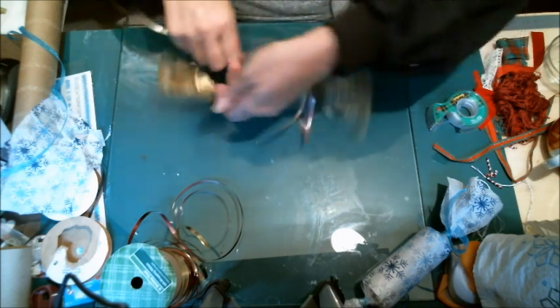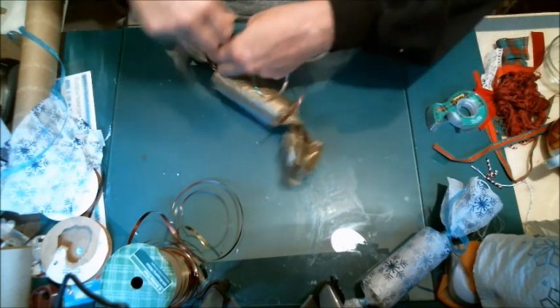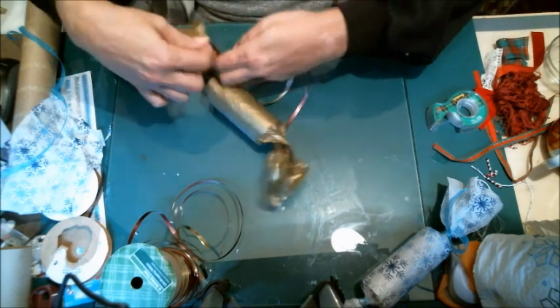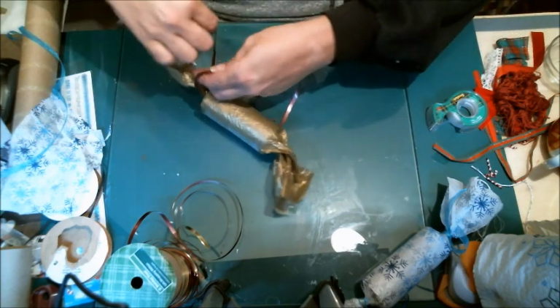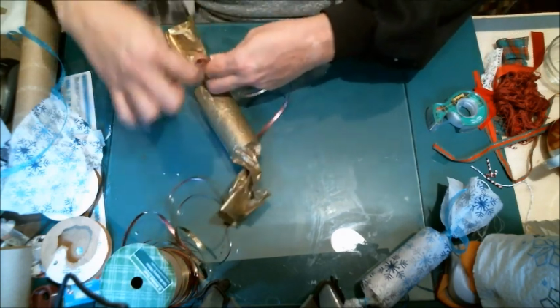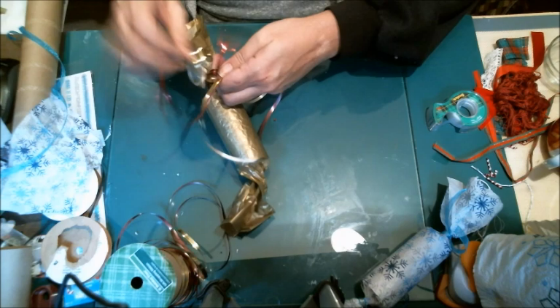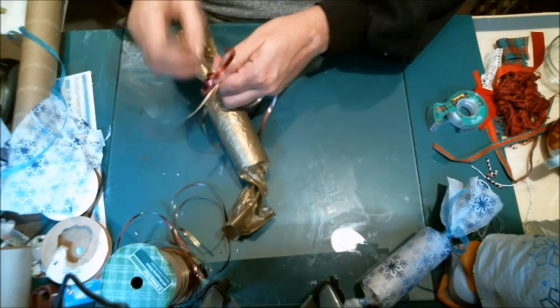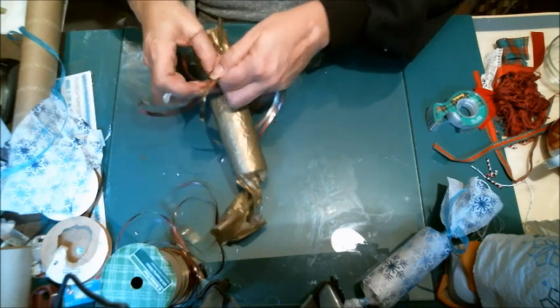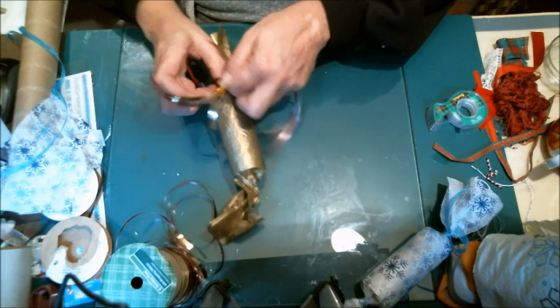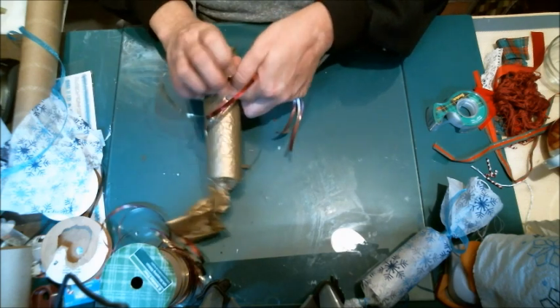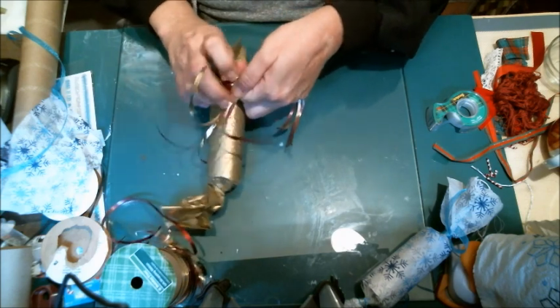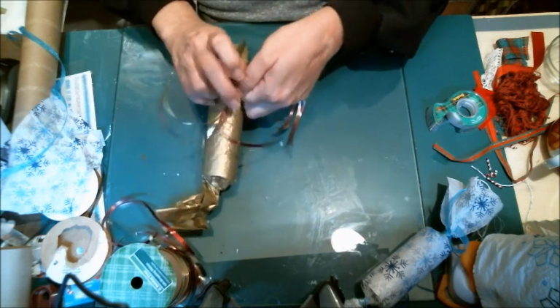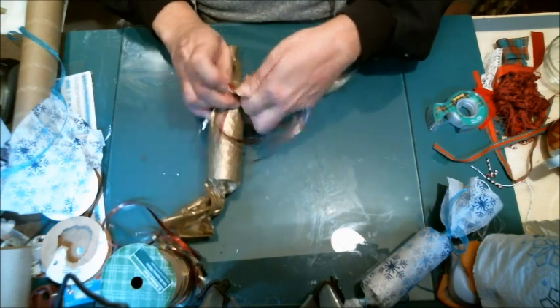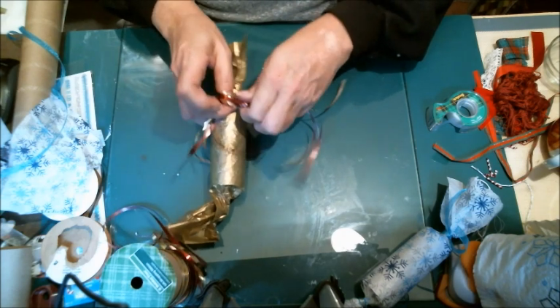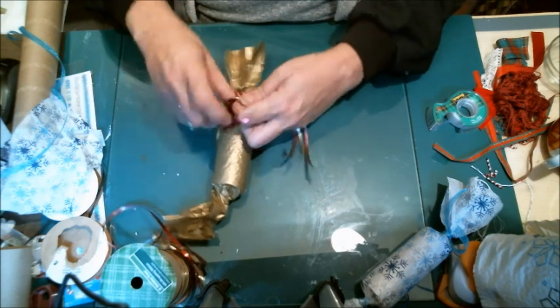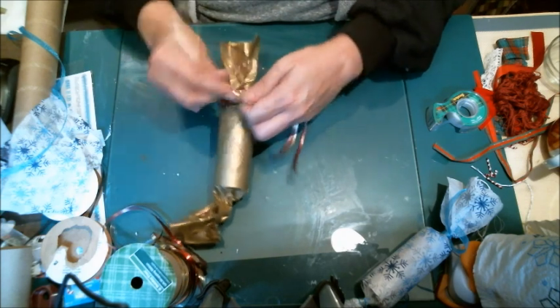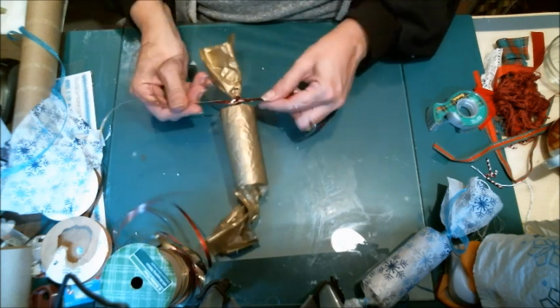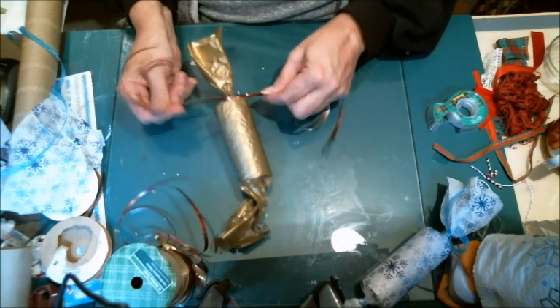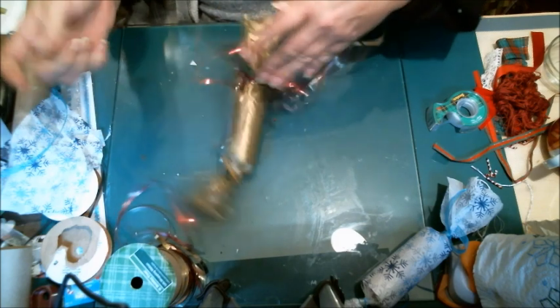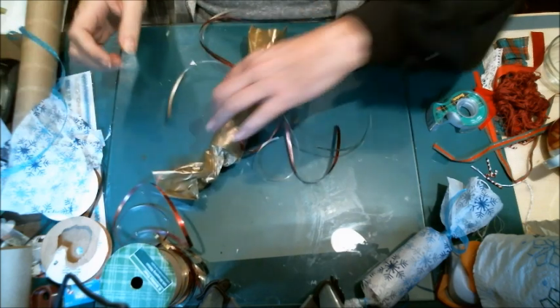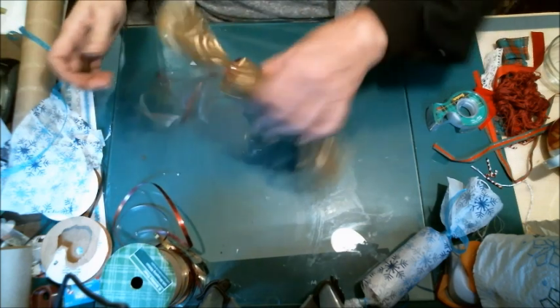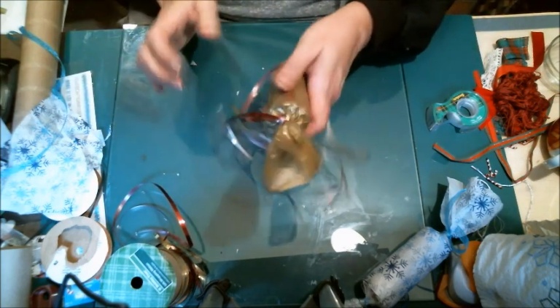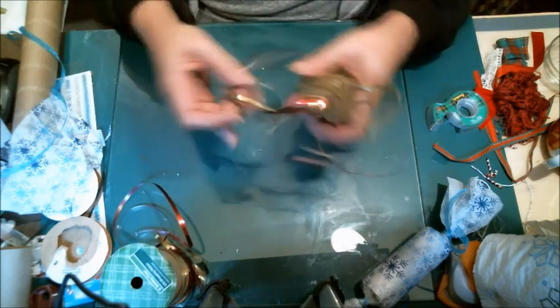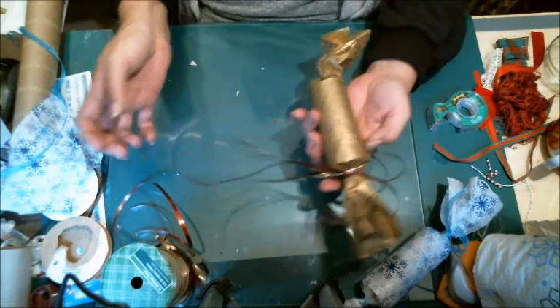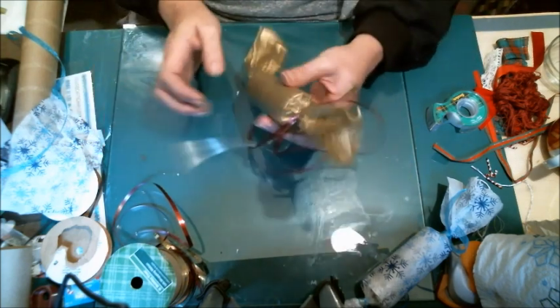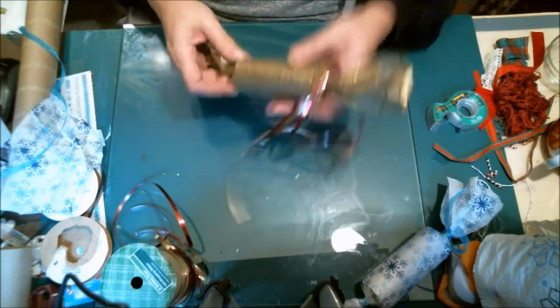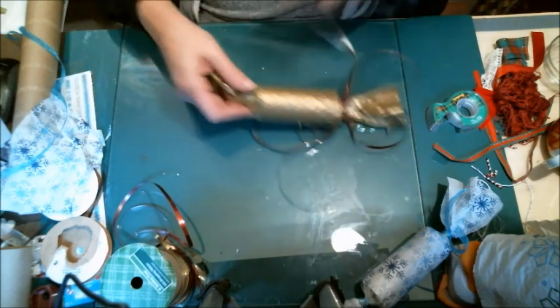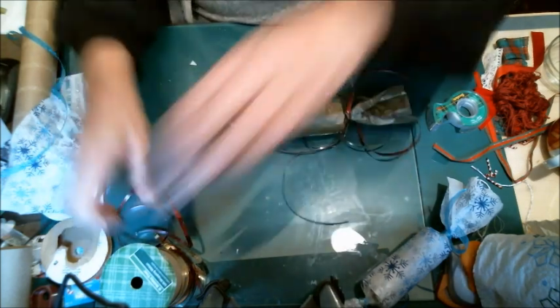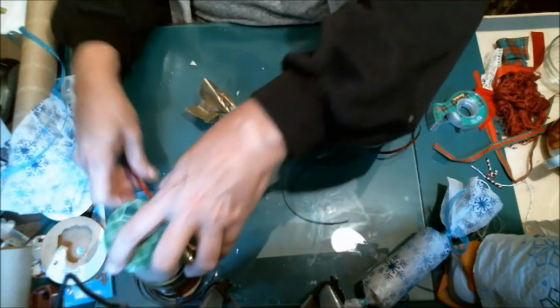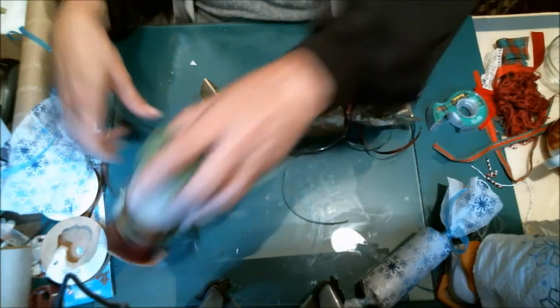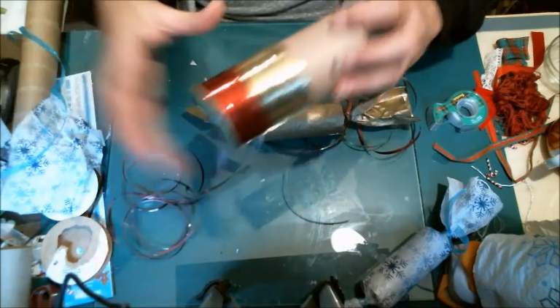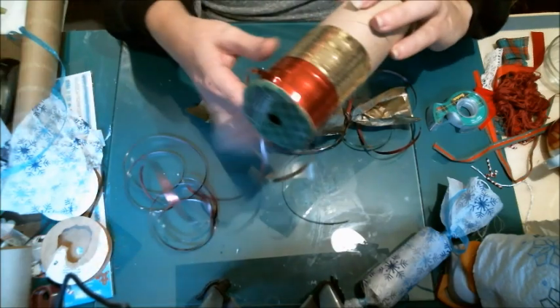Once that first ribbon is on, it's a little bit easier to tie the others. Let me do the other end so we can get that done.